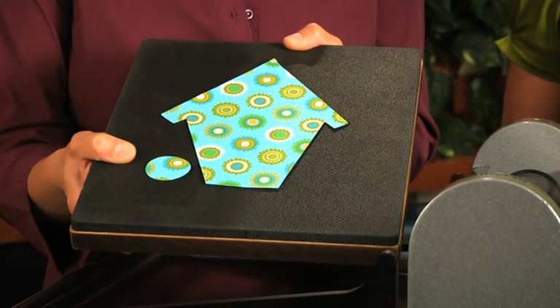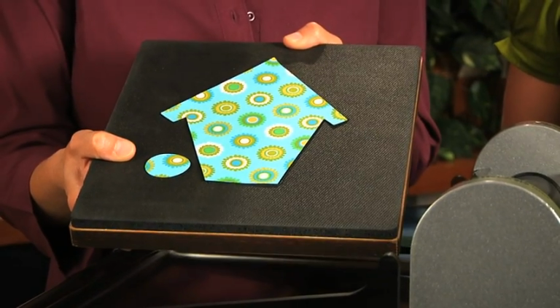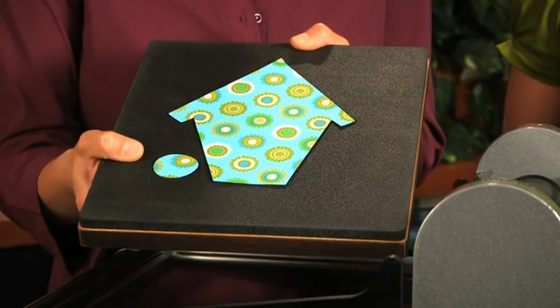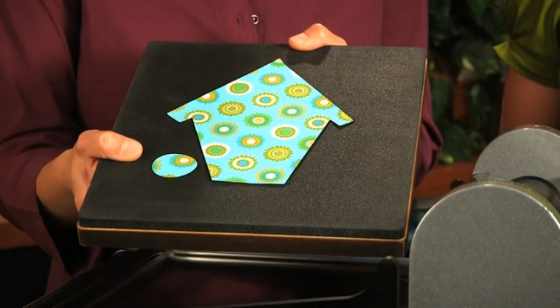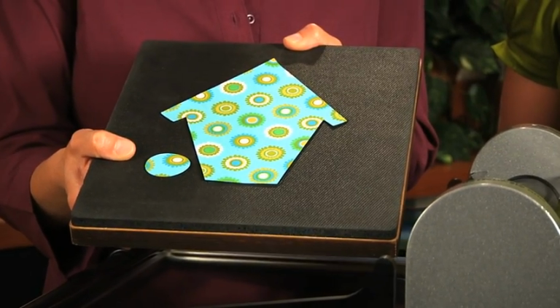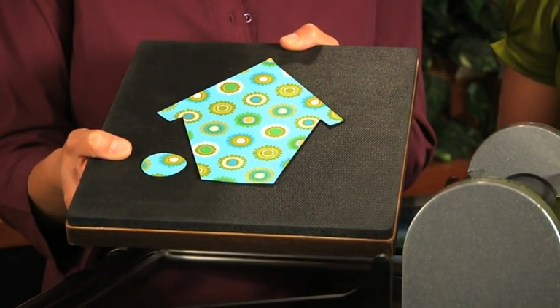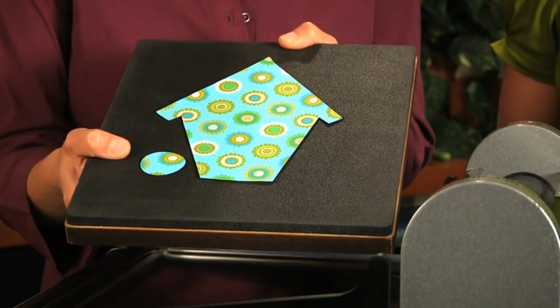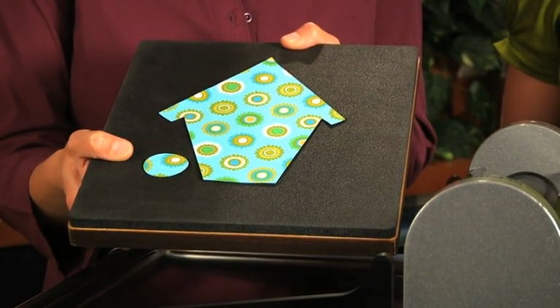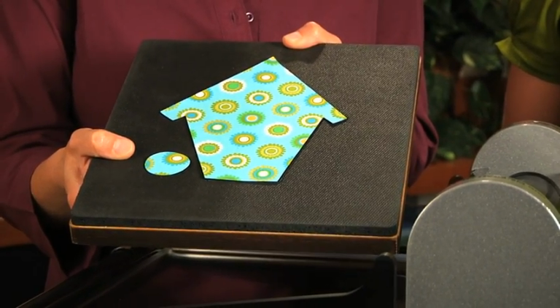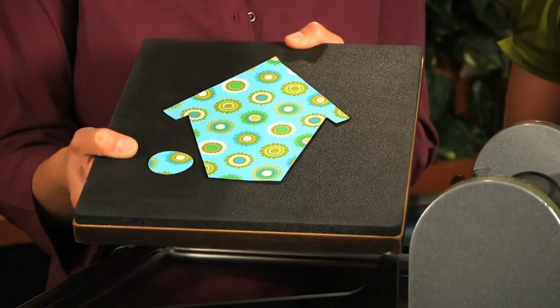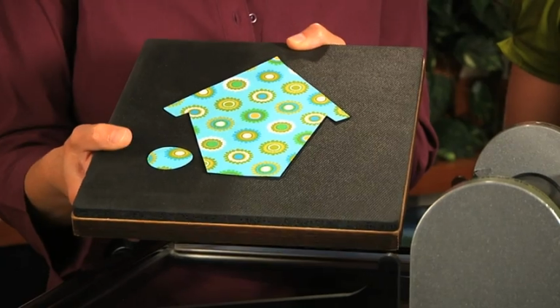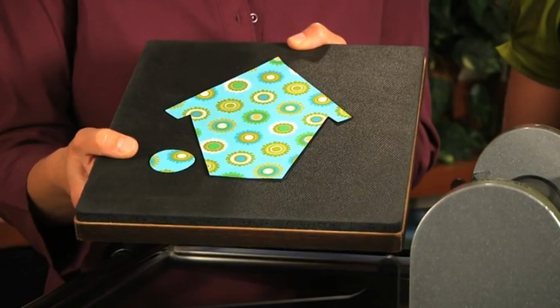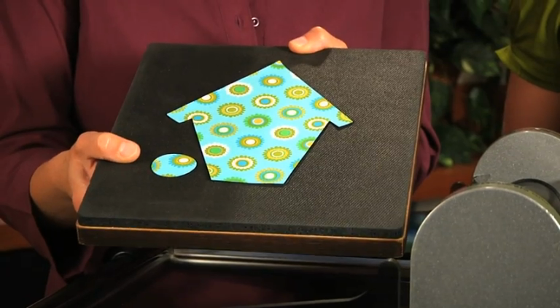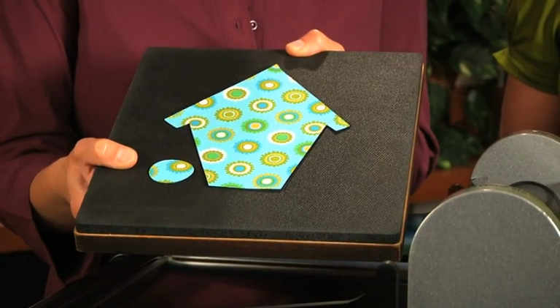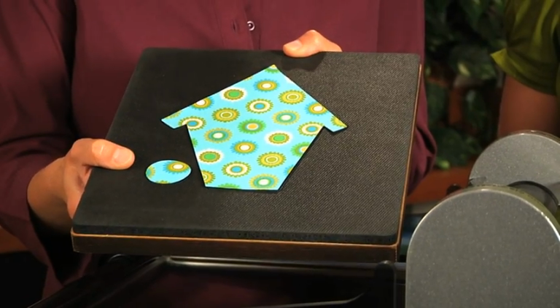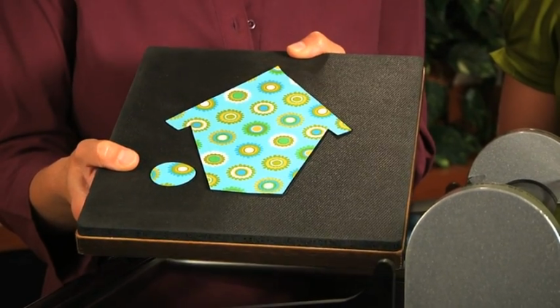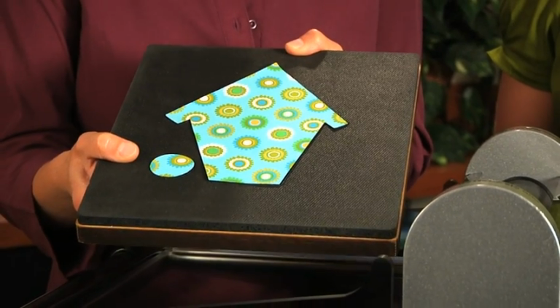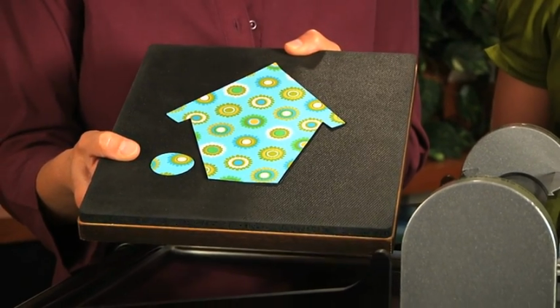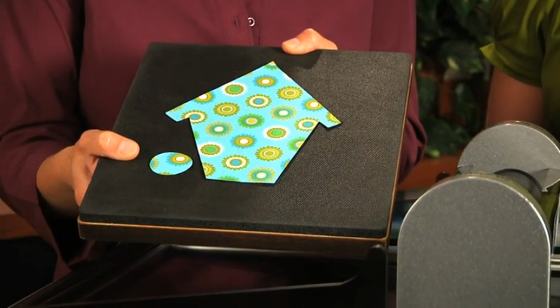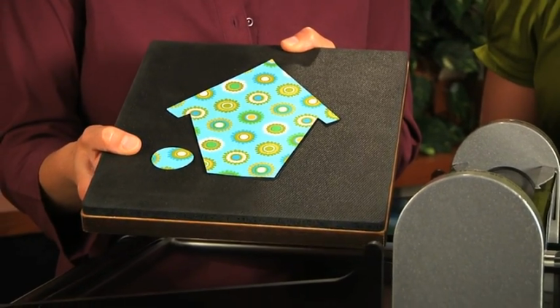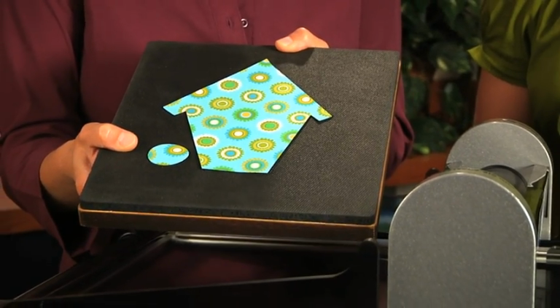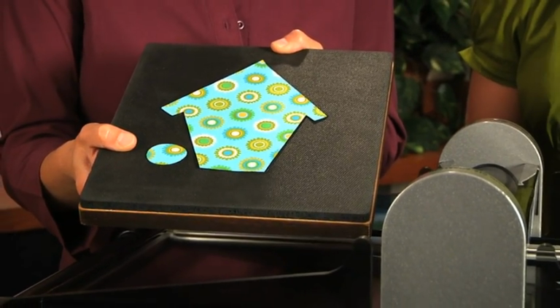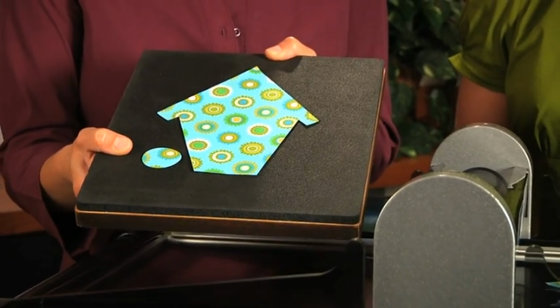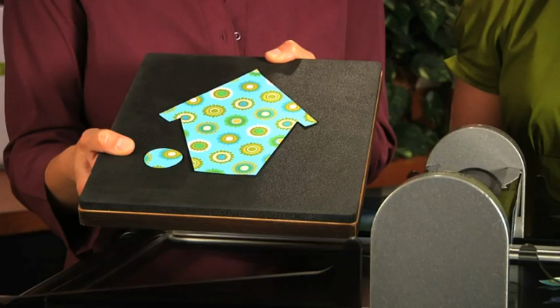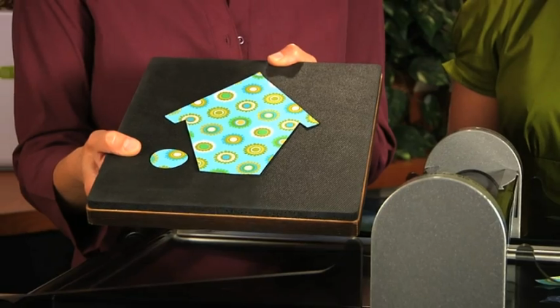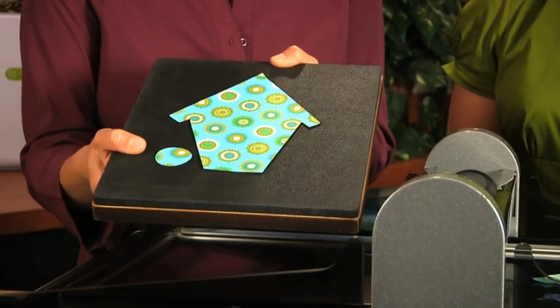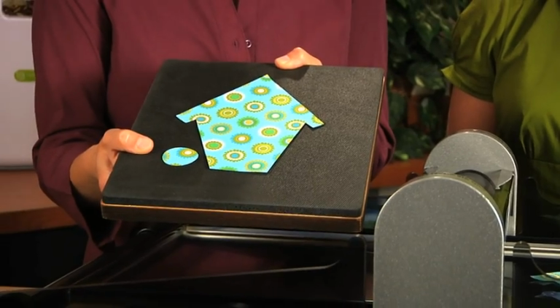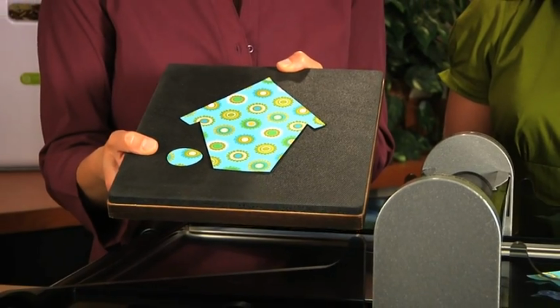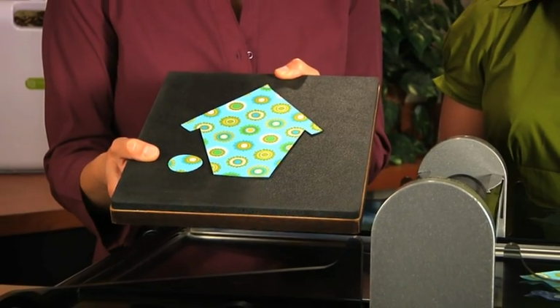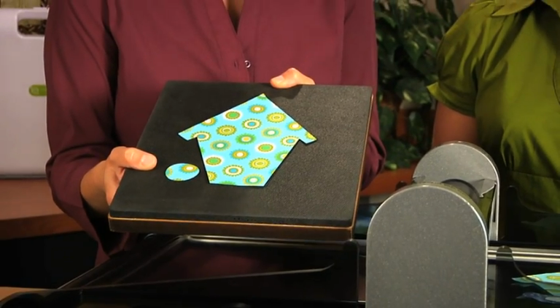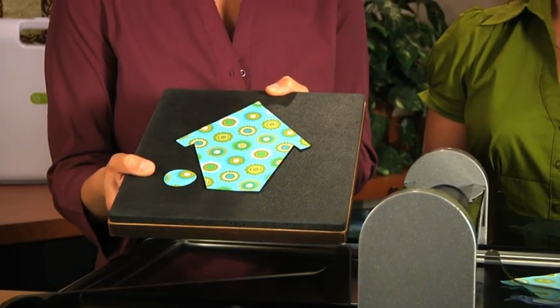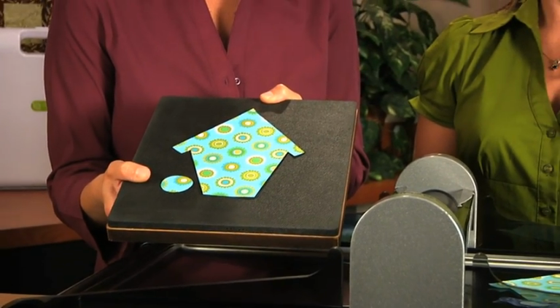You can cut all different types of fabric, such as batiks, leather, flannel, fleece, and anything that you can cut with scissors.